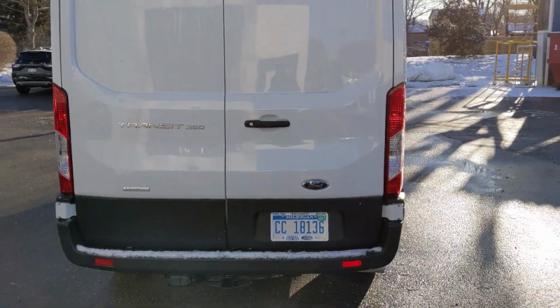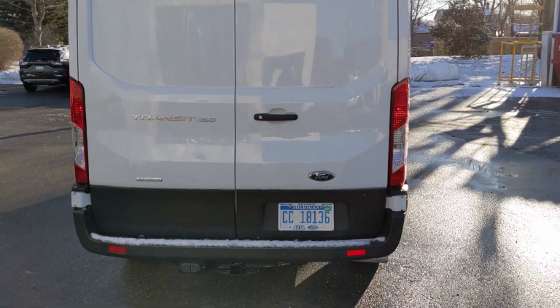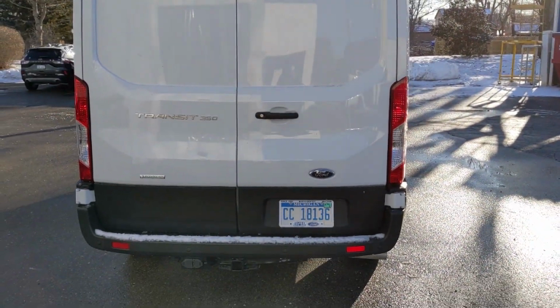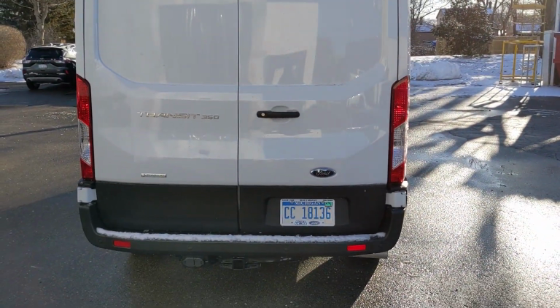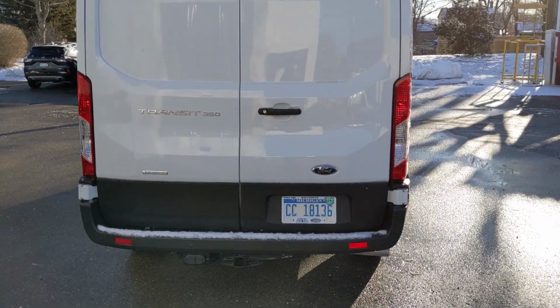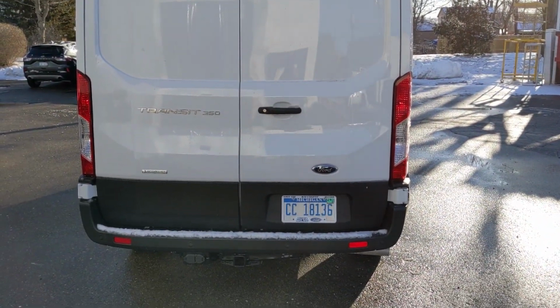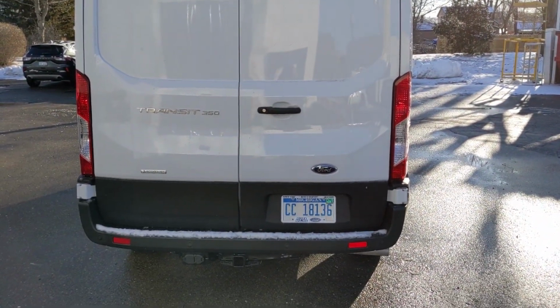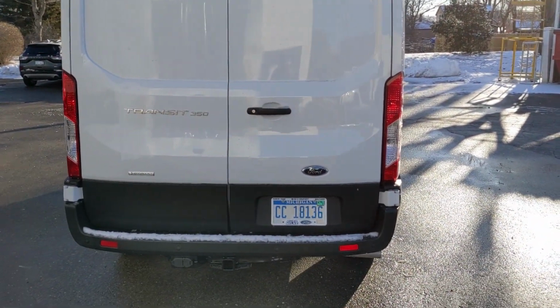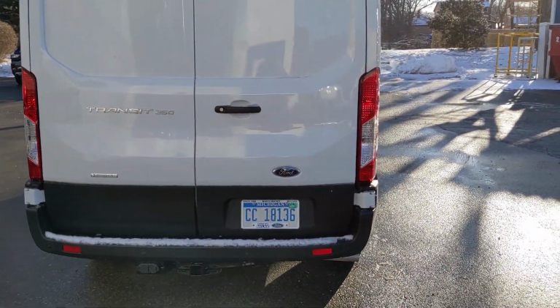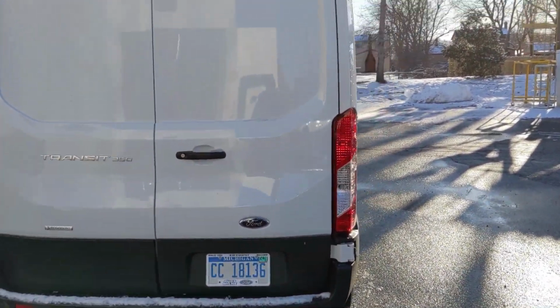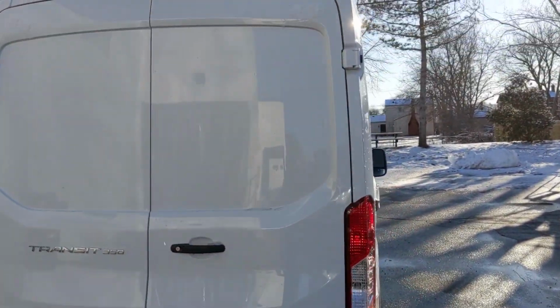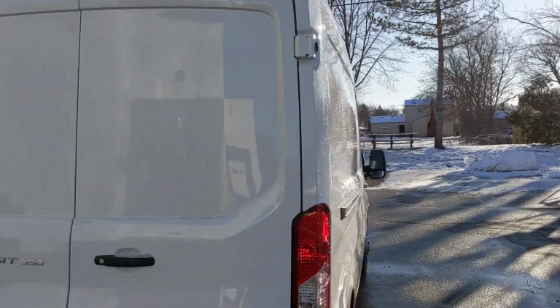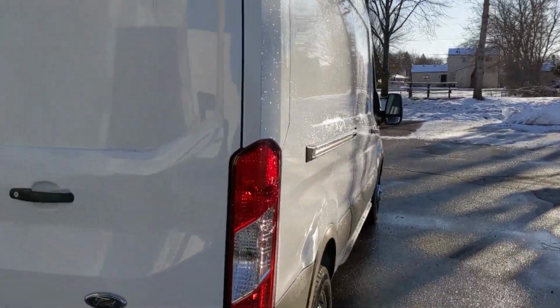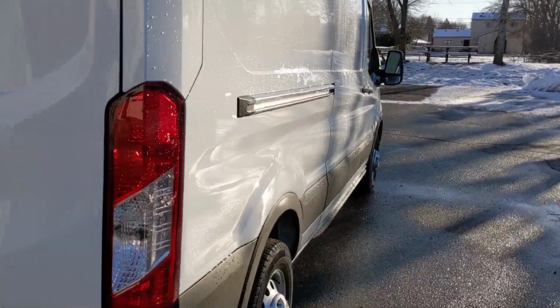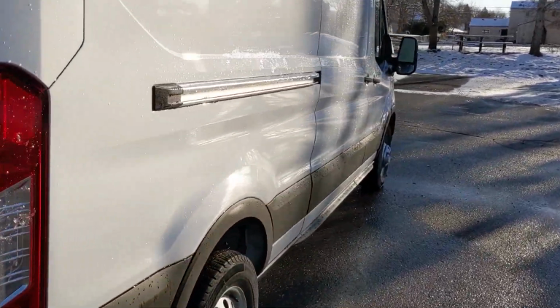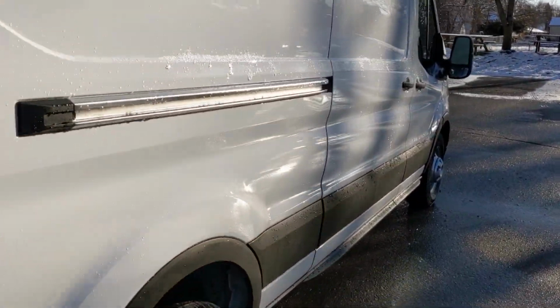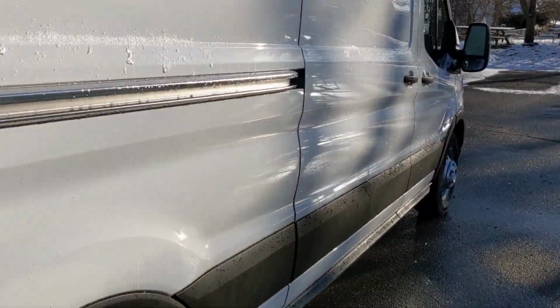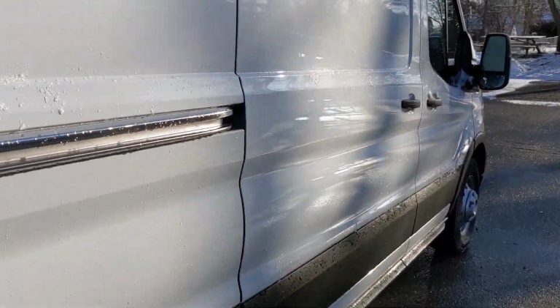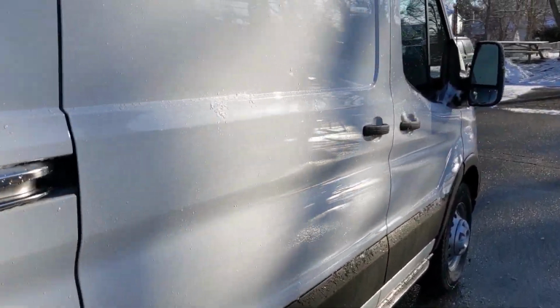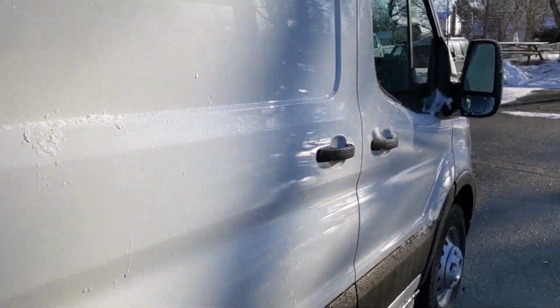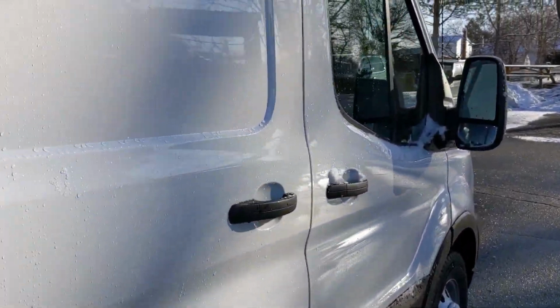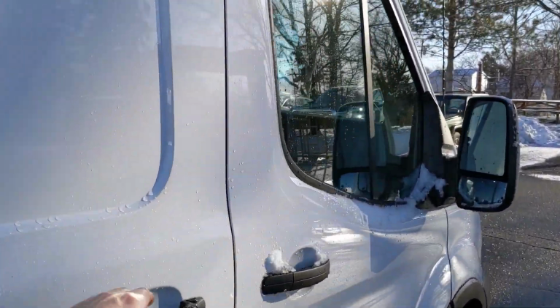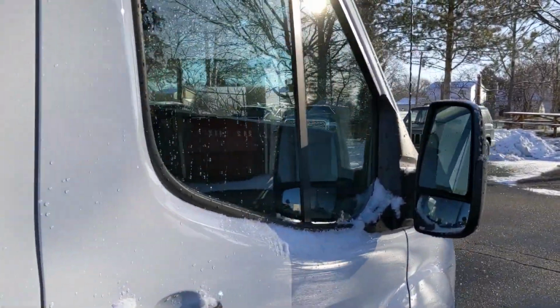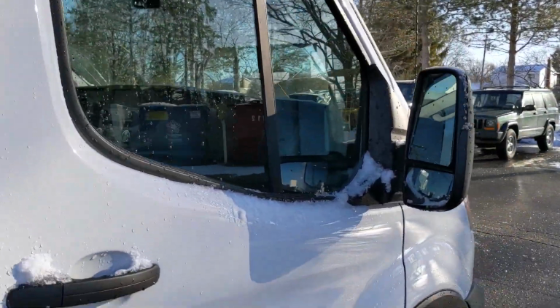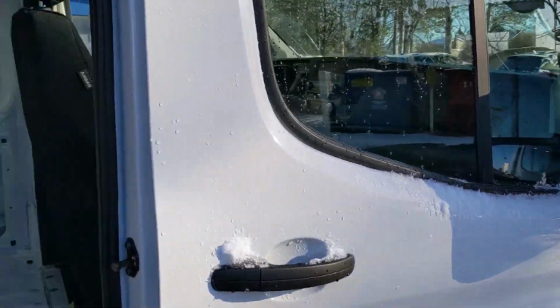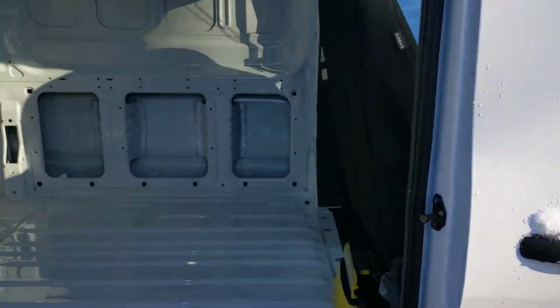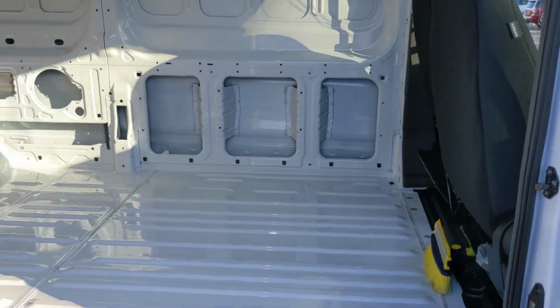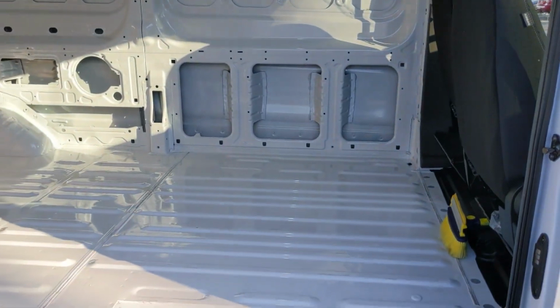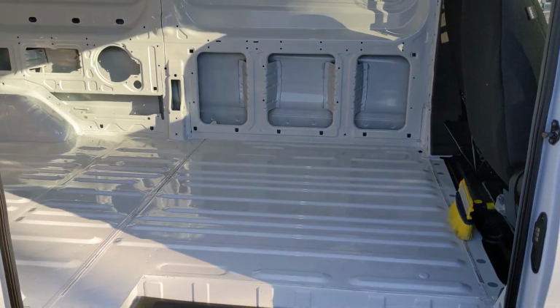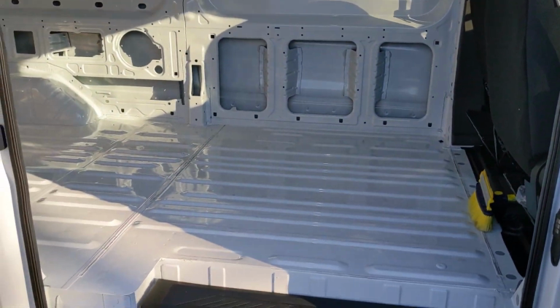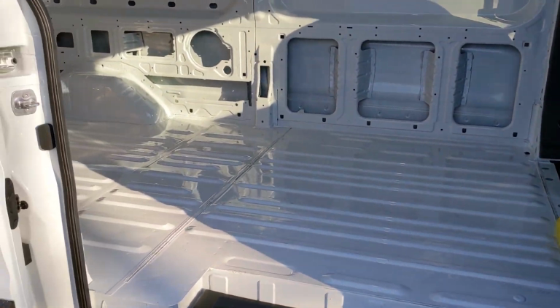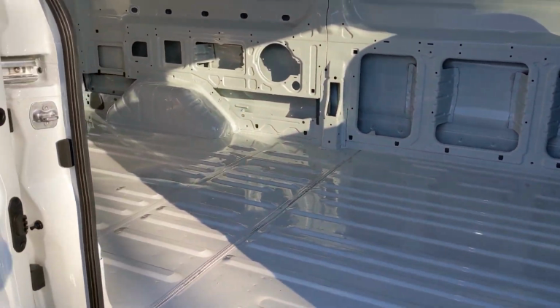Back end, as you can see, this is the EcoBoost. This is a 3500 so you have a high roof and plenty of space on the side for a hi-lo to get in.